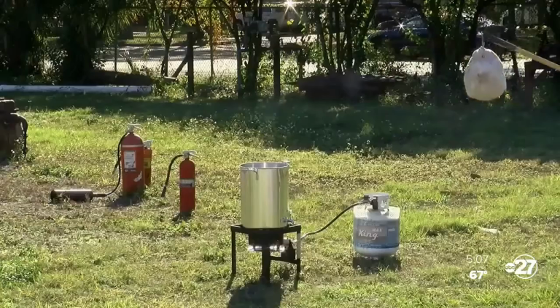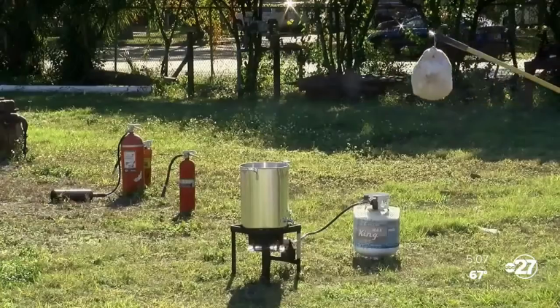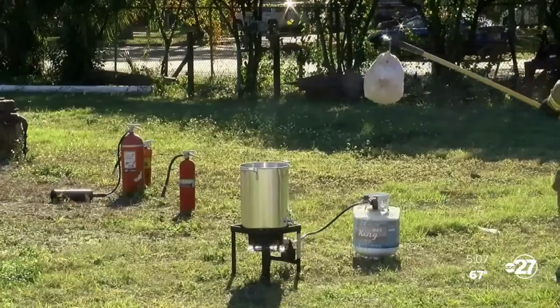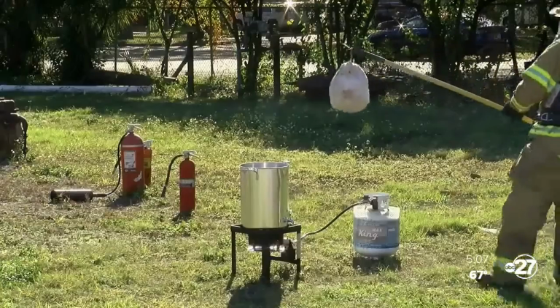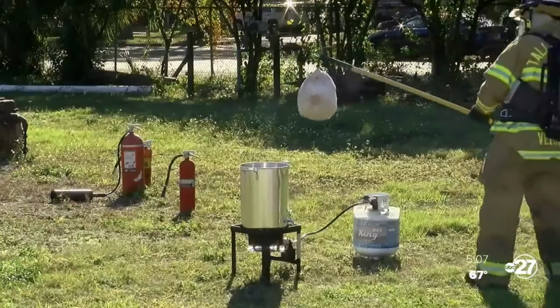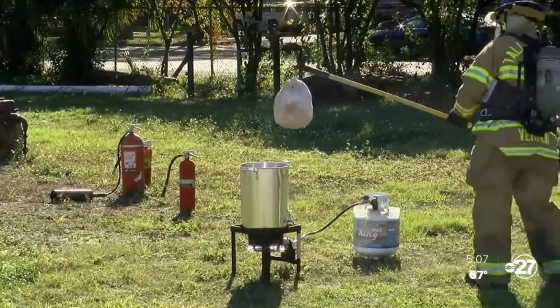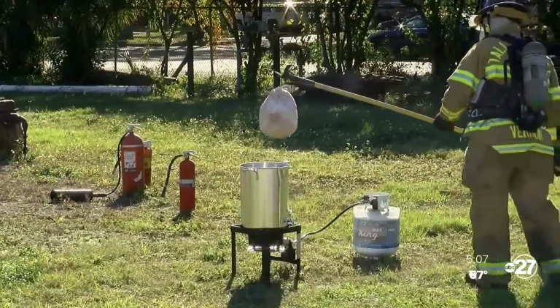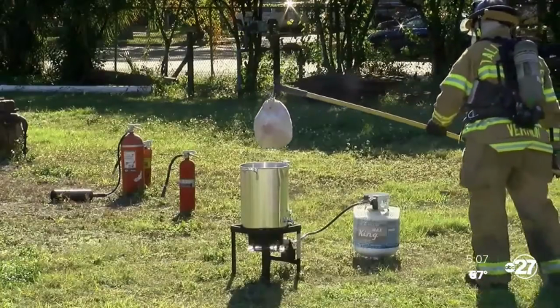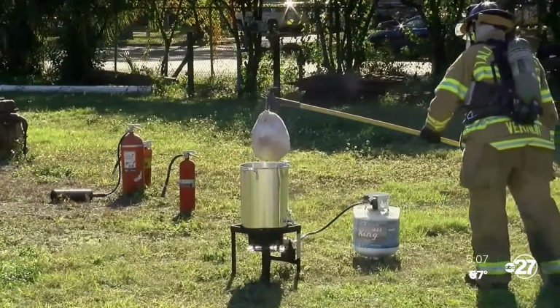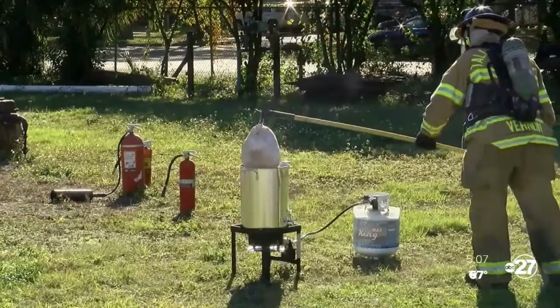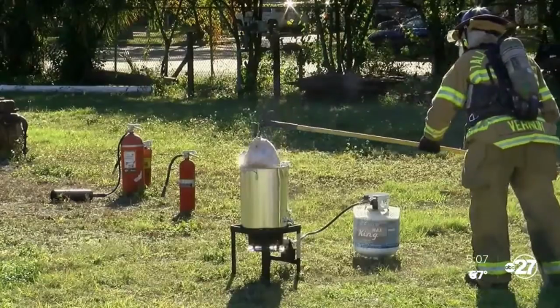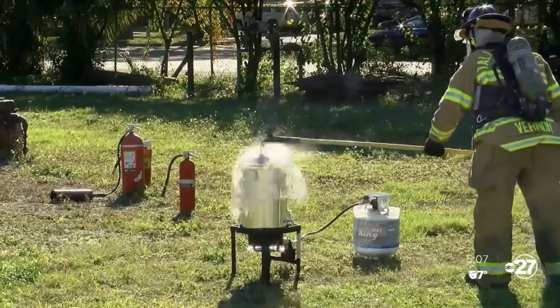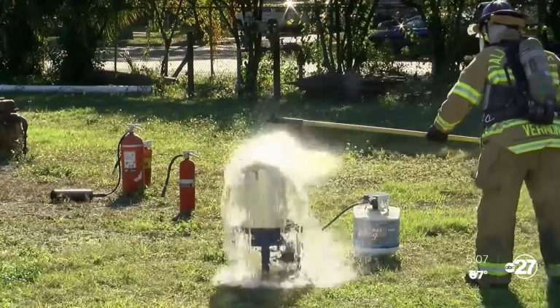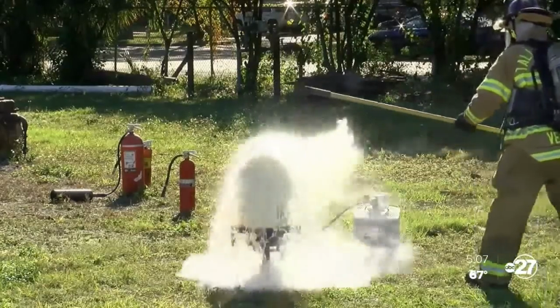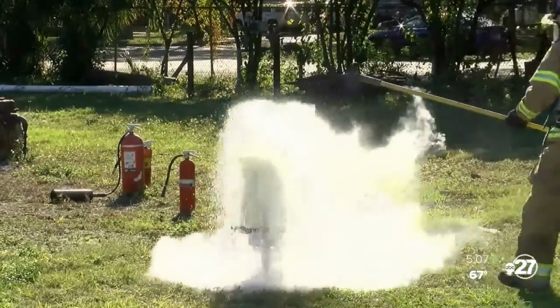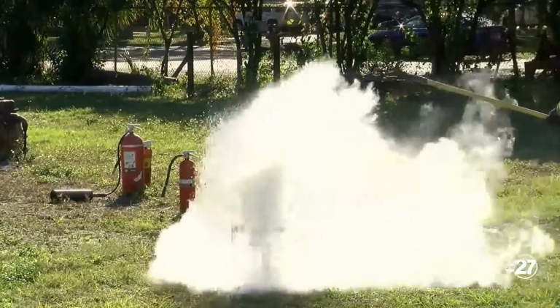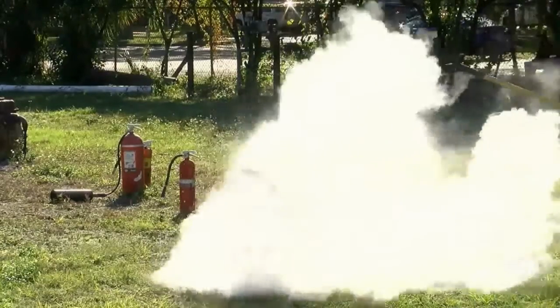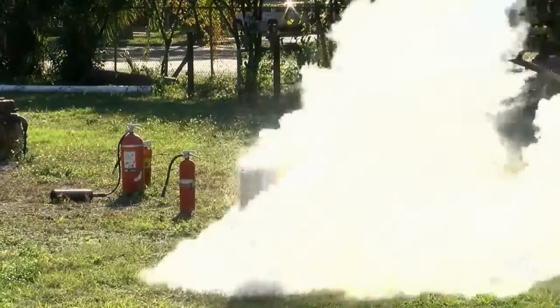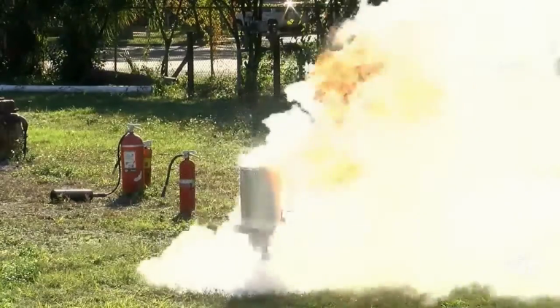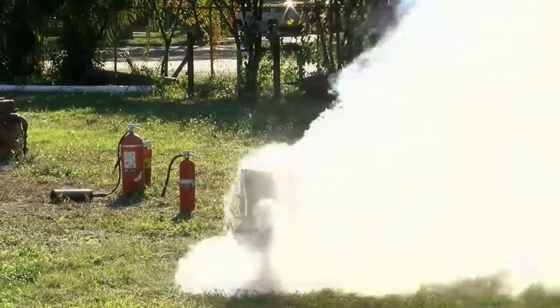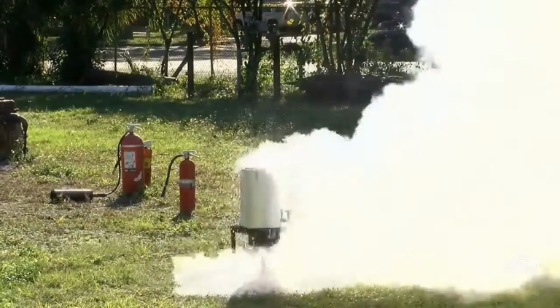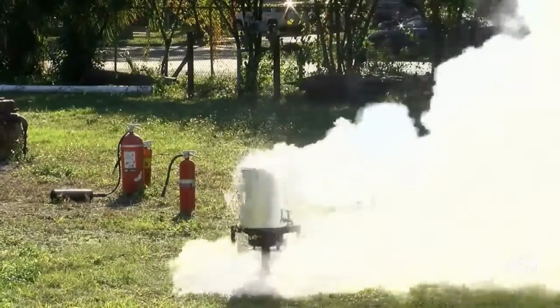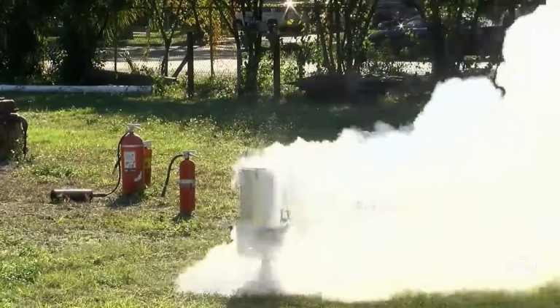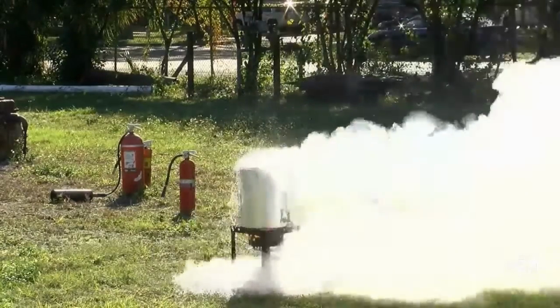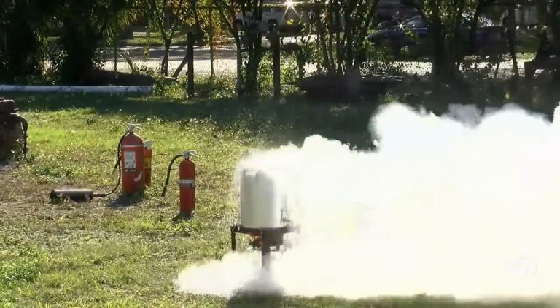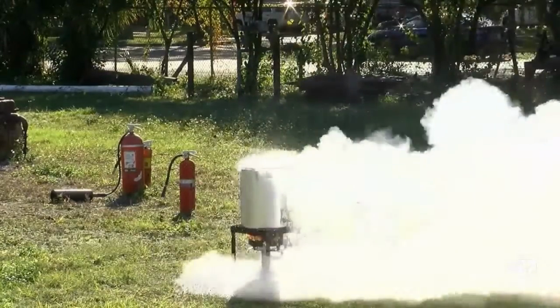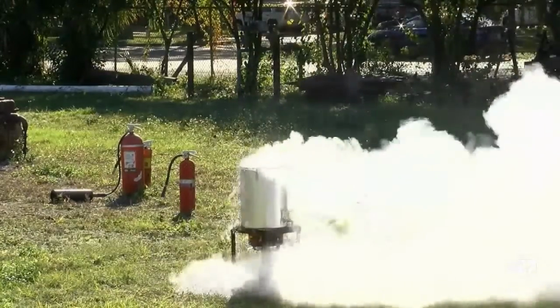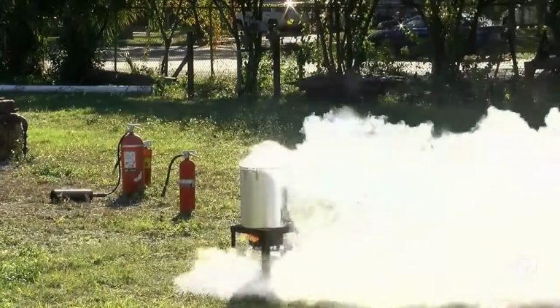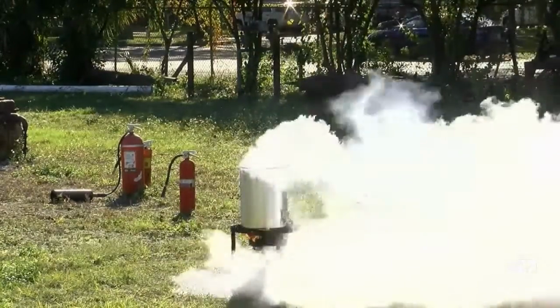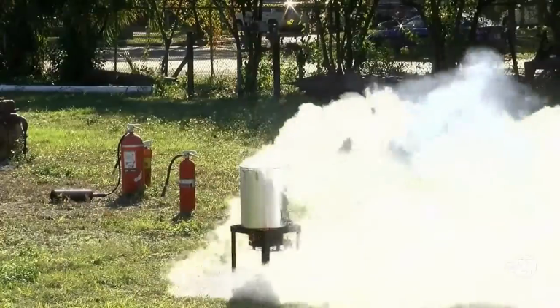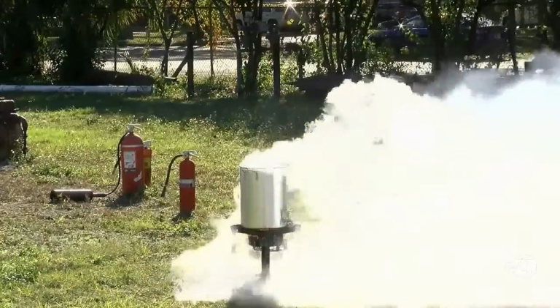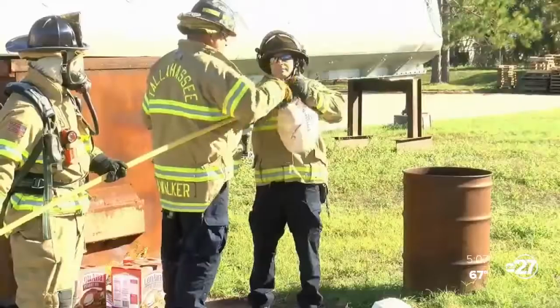The Thomasville Fire Department also says you should make sure that you are away from your house, and make sure that your turkey is fully thawed before putting it in the deep fryer.